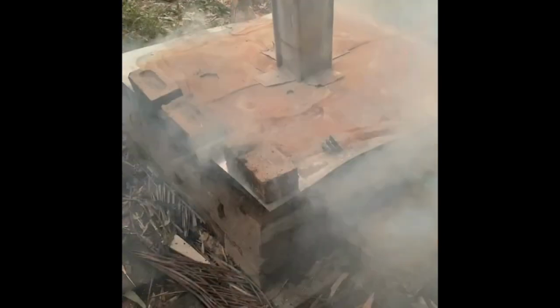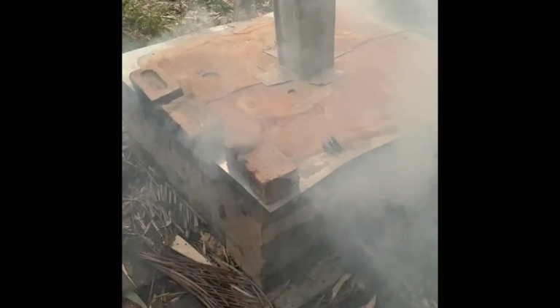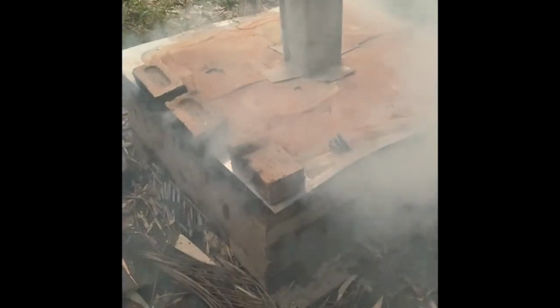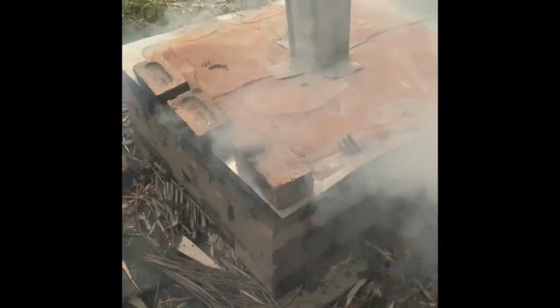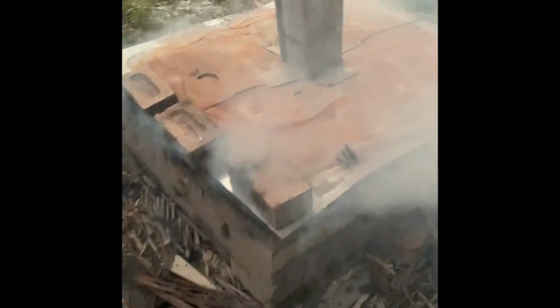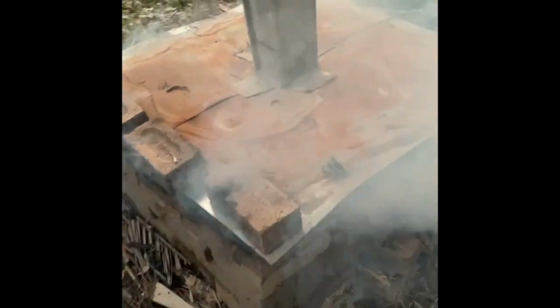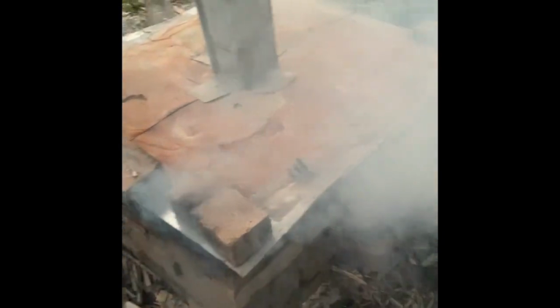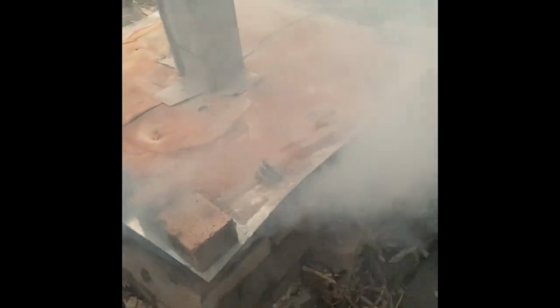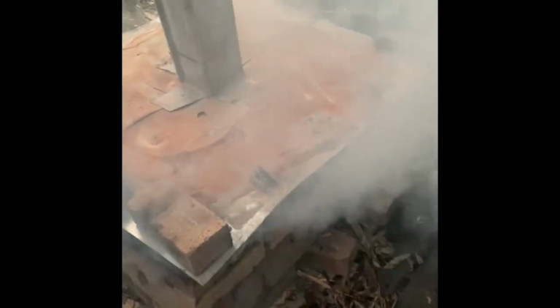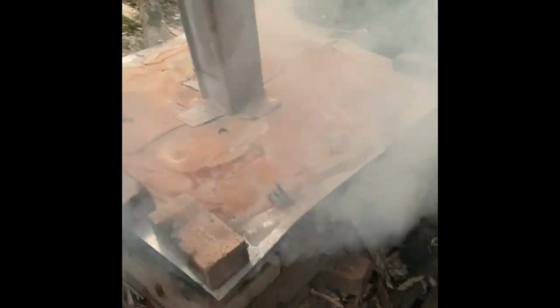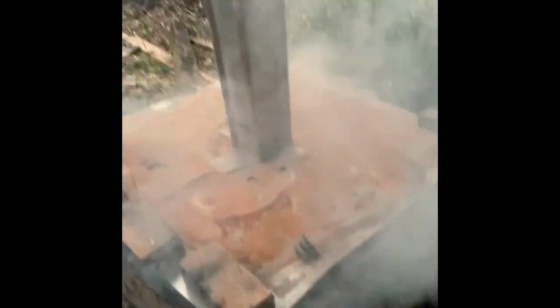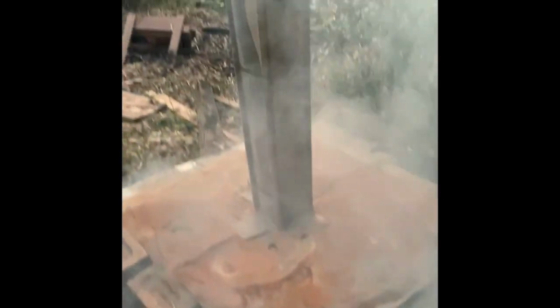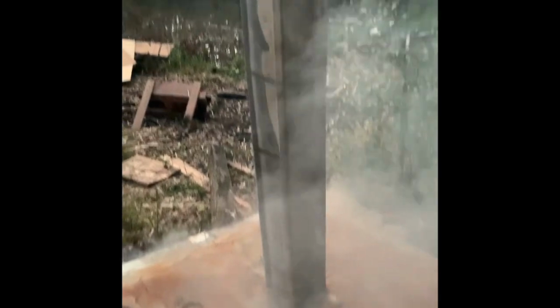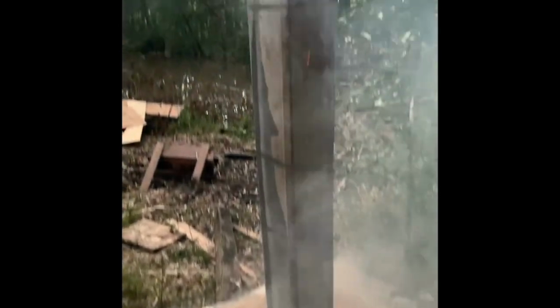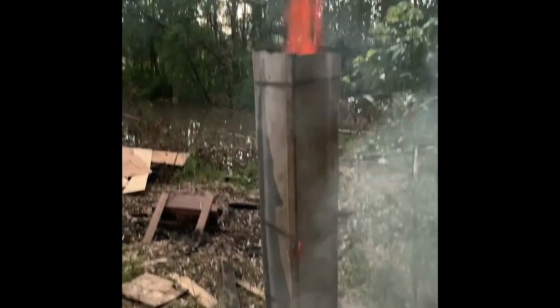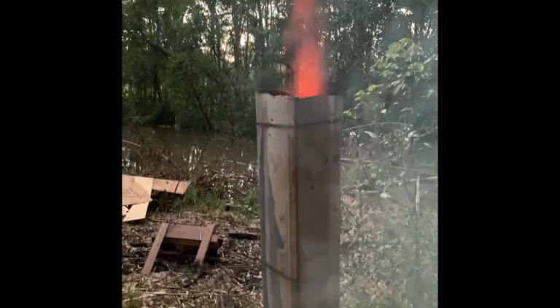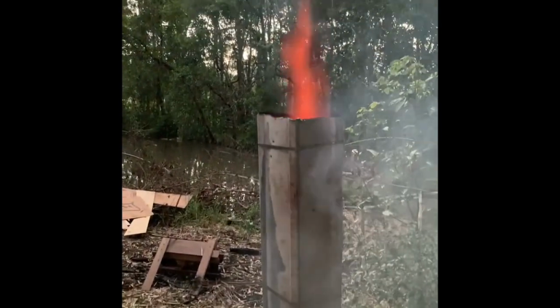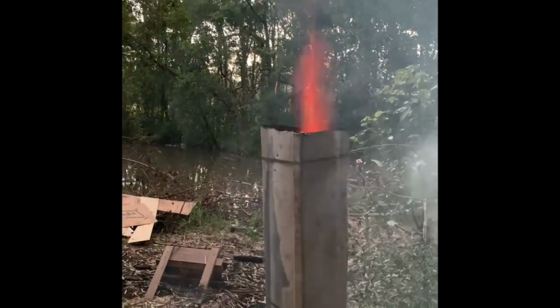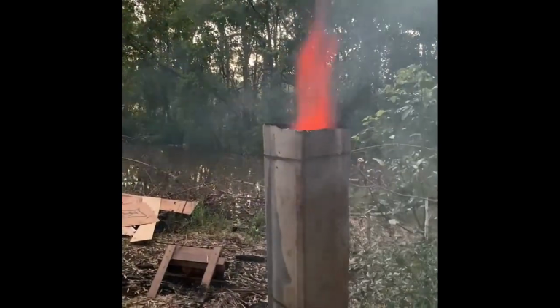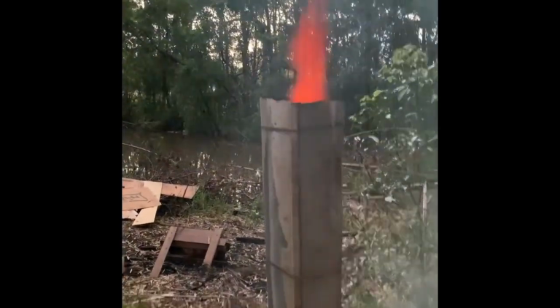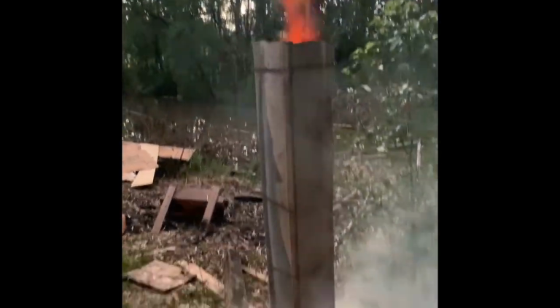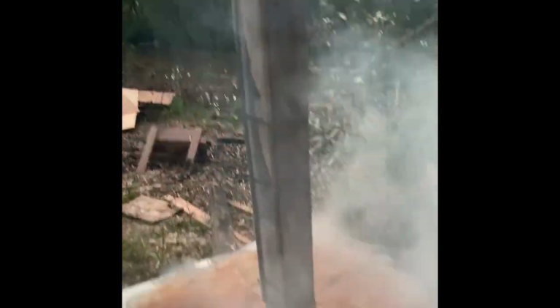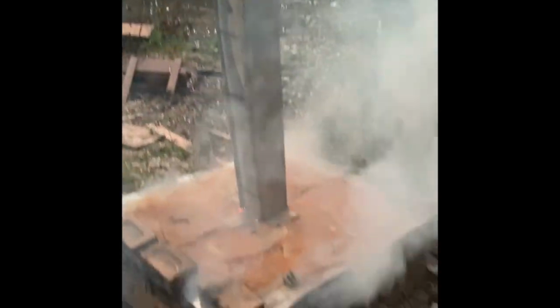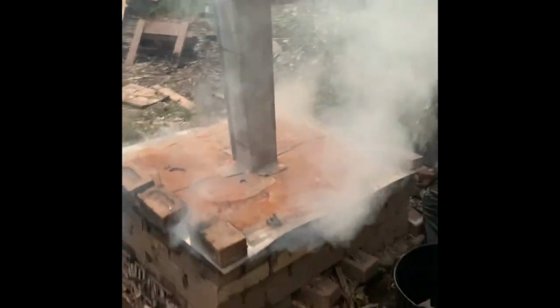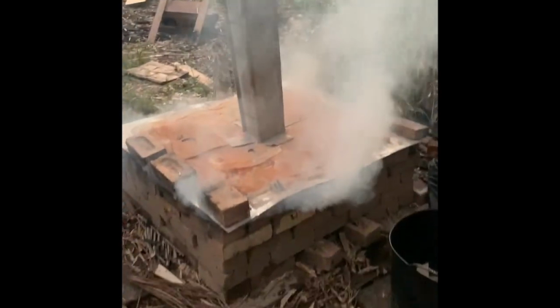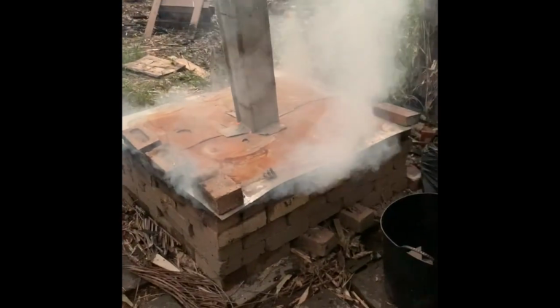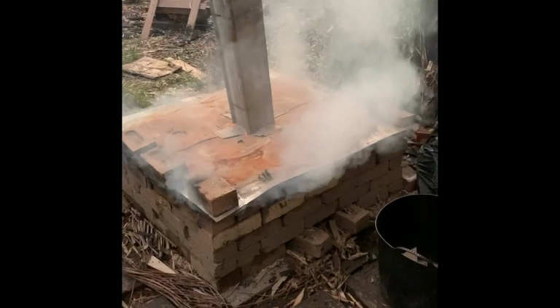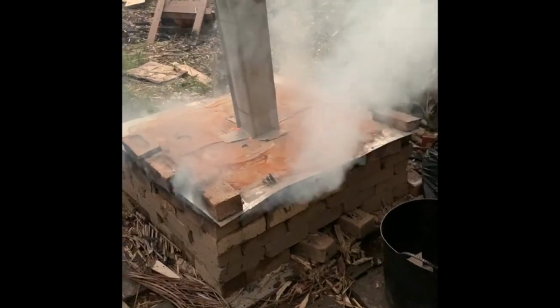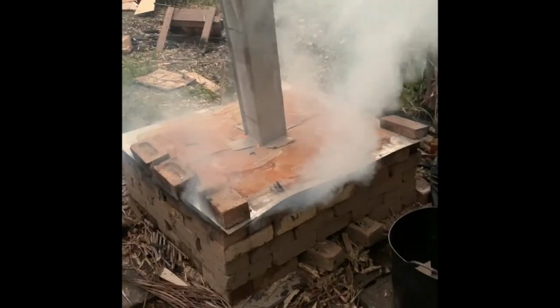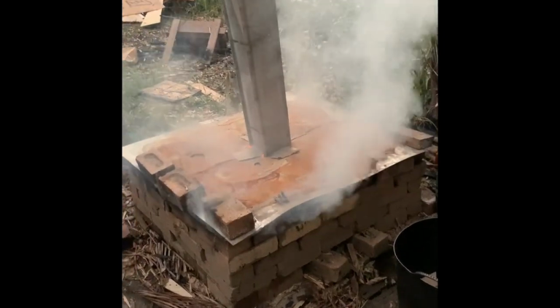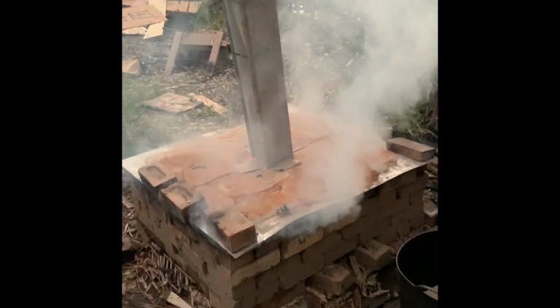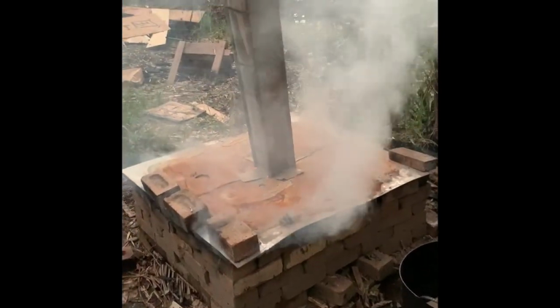I just put the top on. It's not that great of a fit, but soon all that smoke will disappear and it just all gets ignited inside there as it gets hotter and hotter.